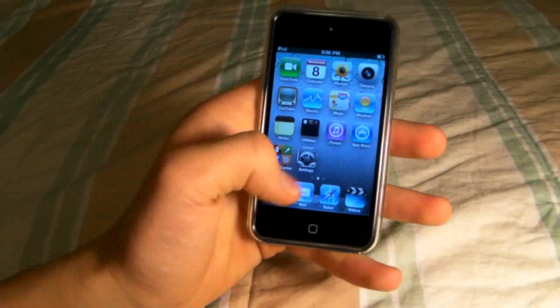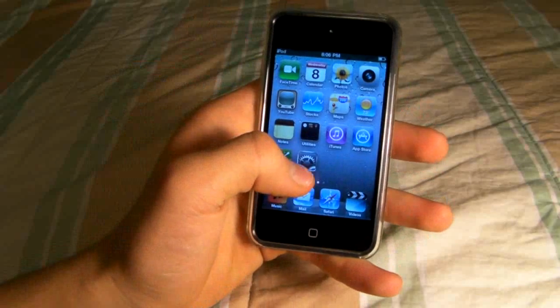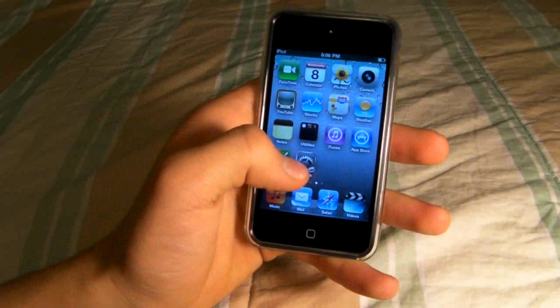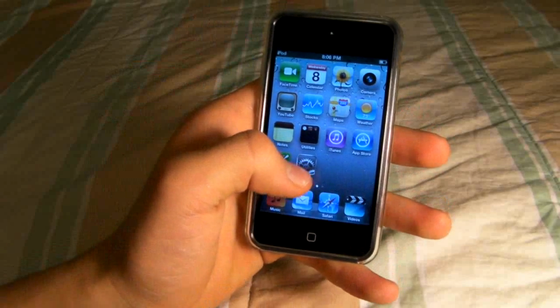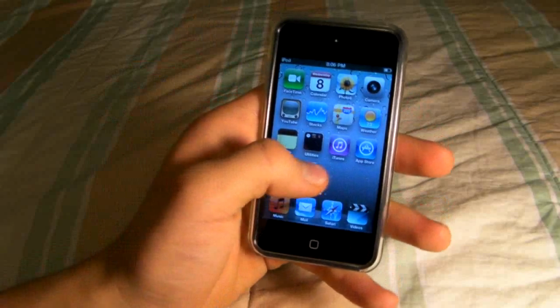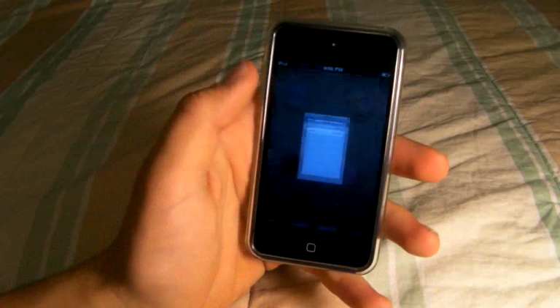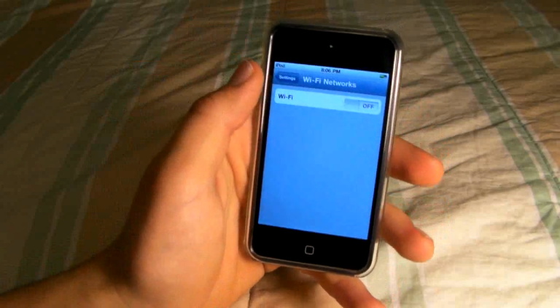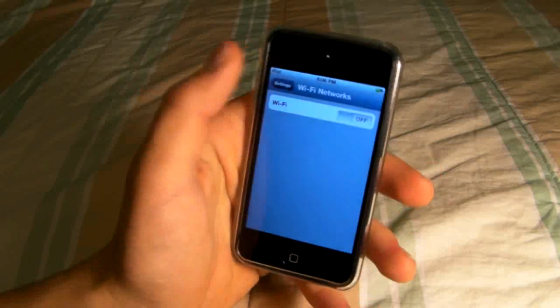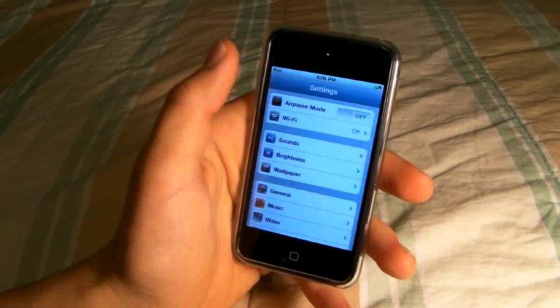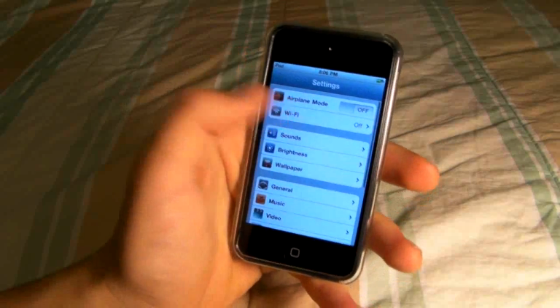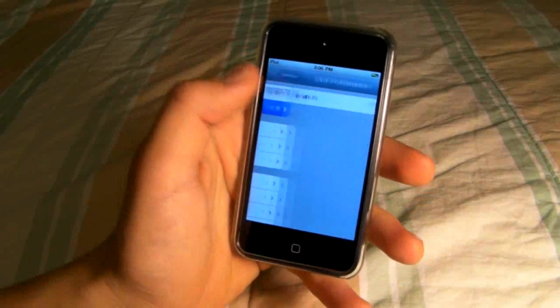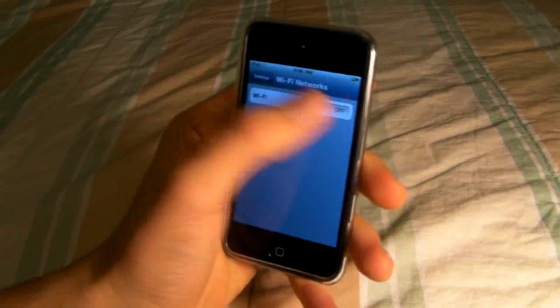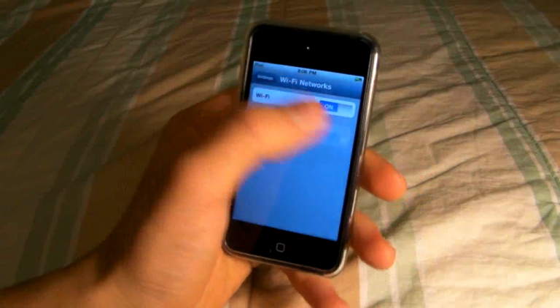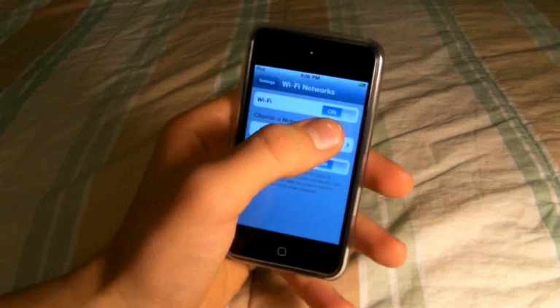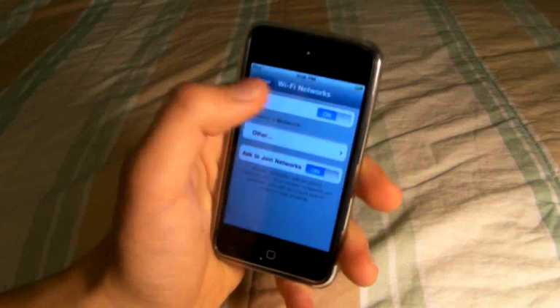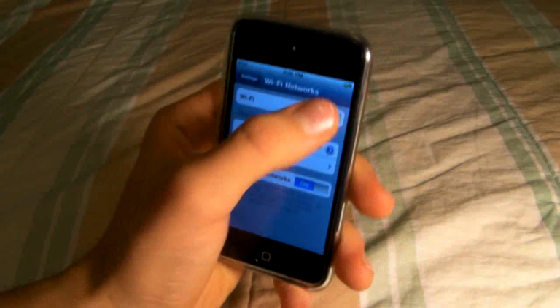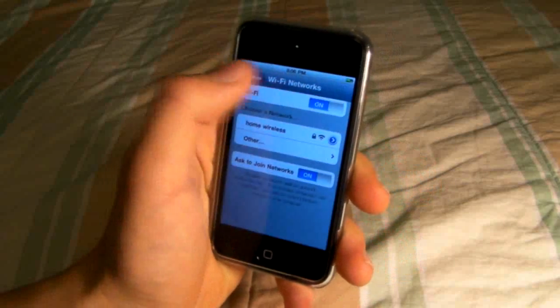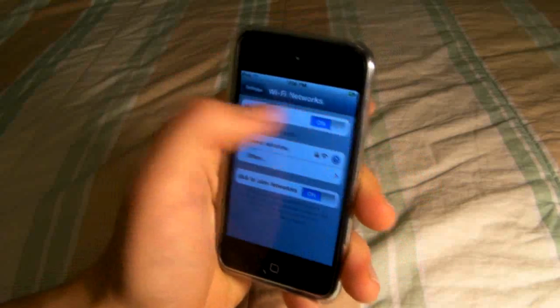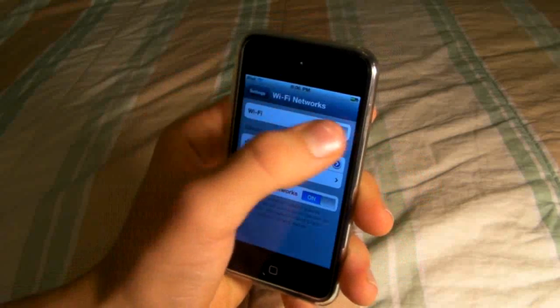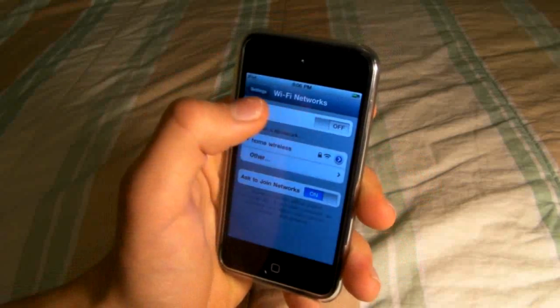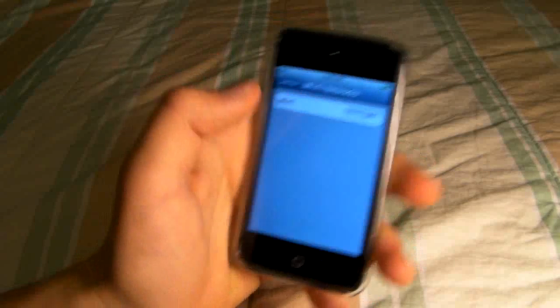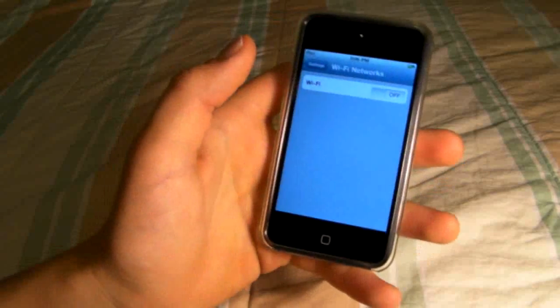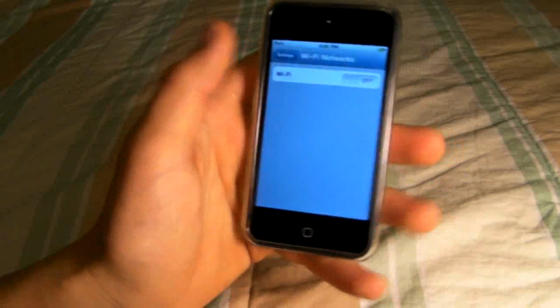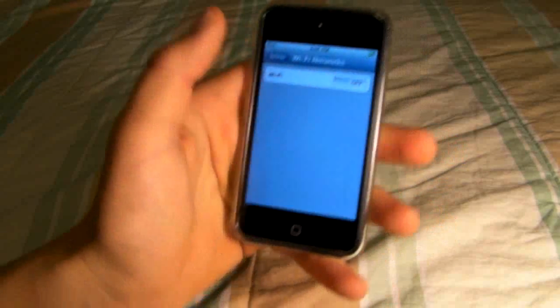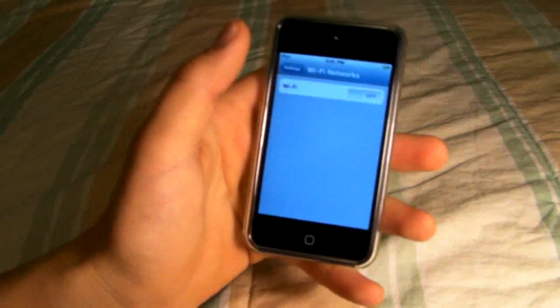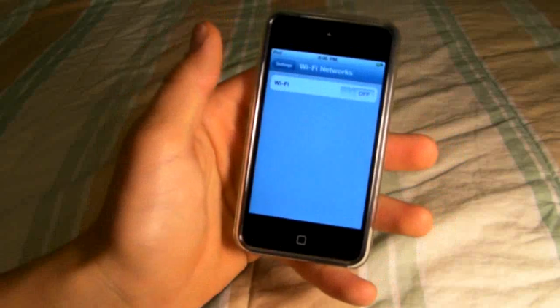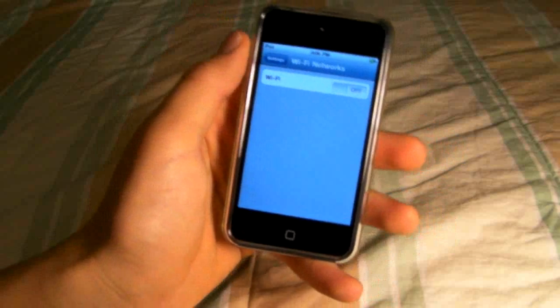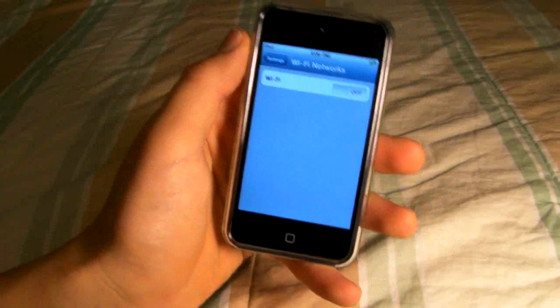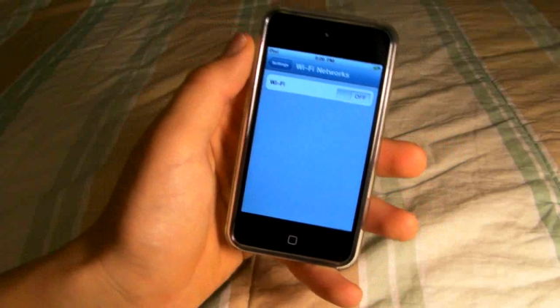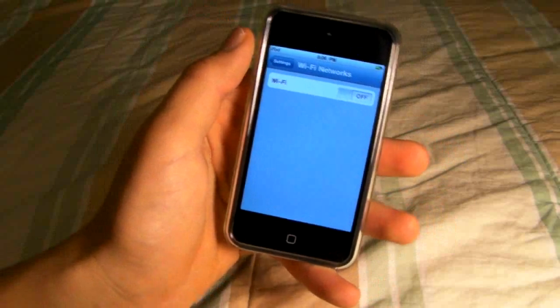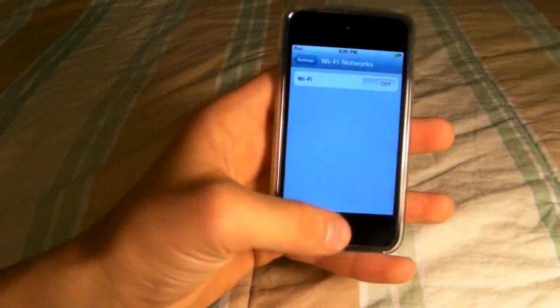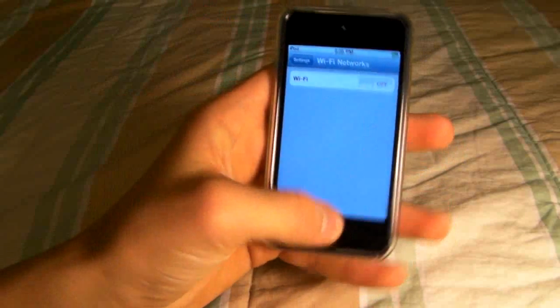This video will show you the easiest thing you can do to stop those little ticking noises: go to Settings, then Wi-Fi, and if your Wi-Fi is on just turn it off while recording video. When you're done you'll just turn it back on and this will stop all ticking noises.